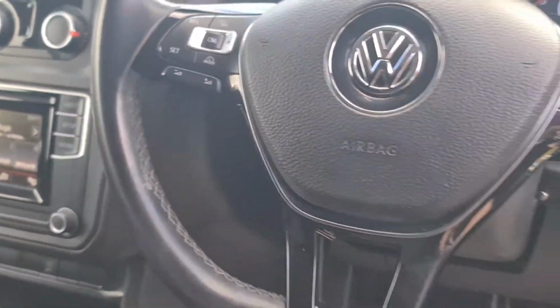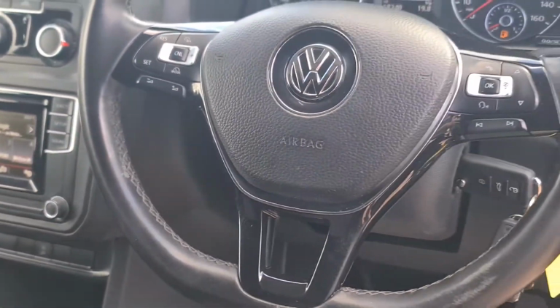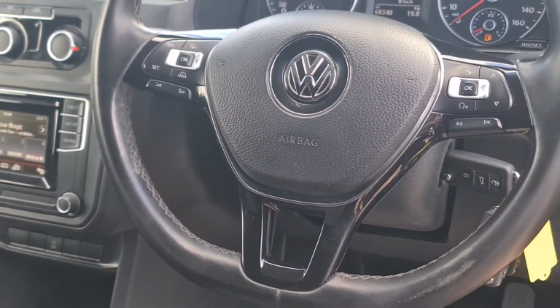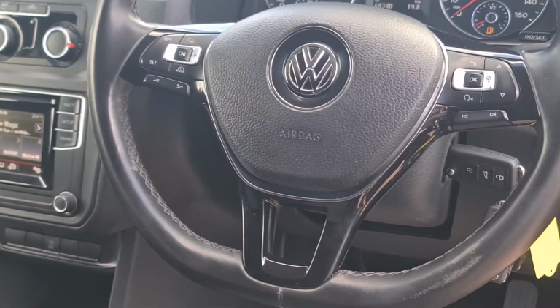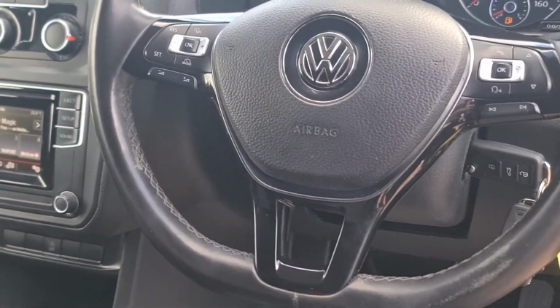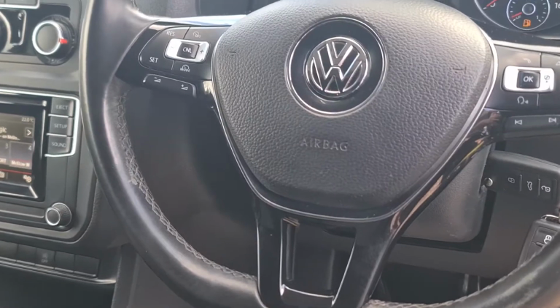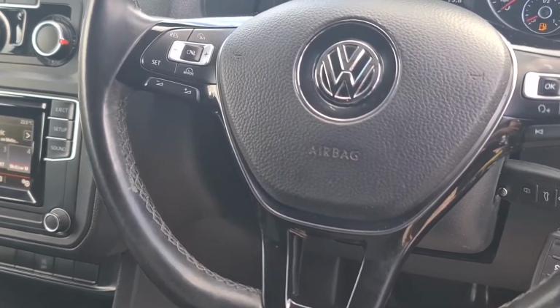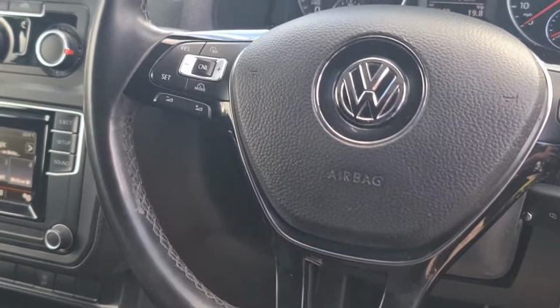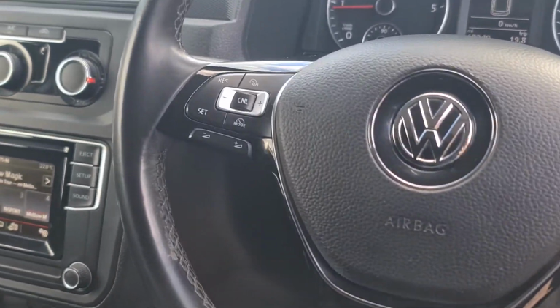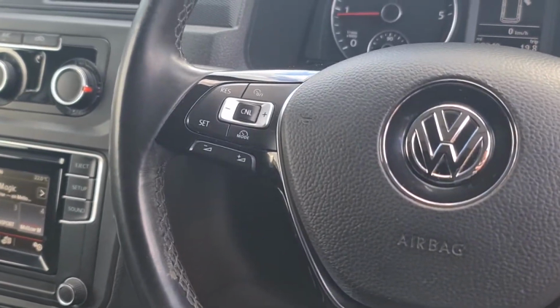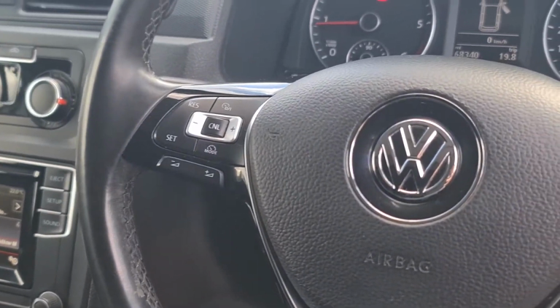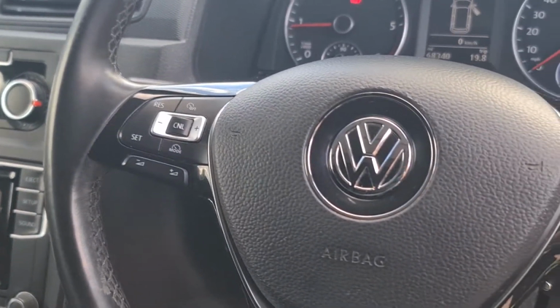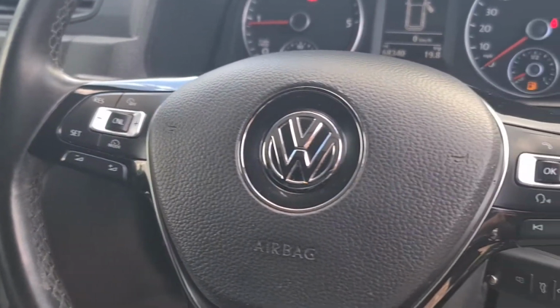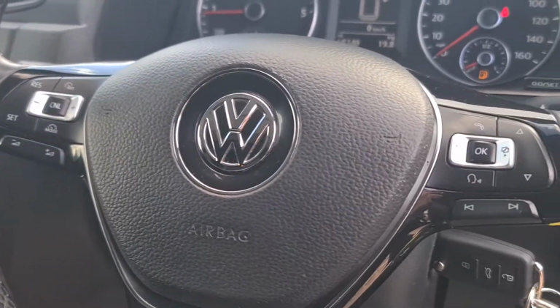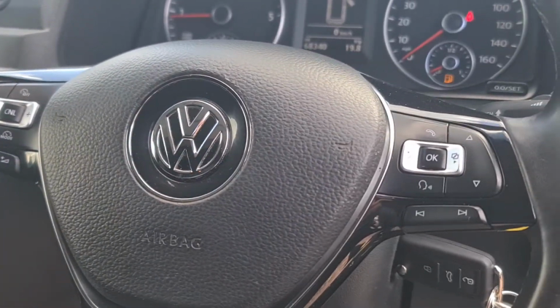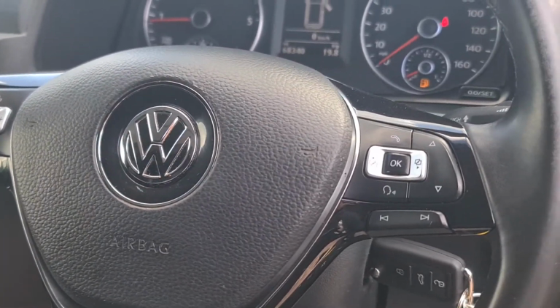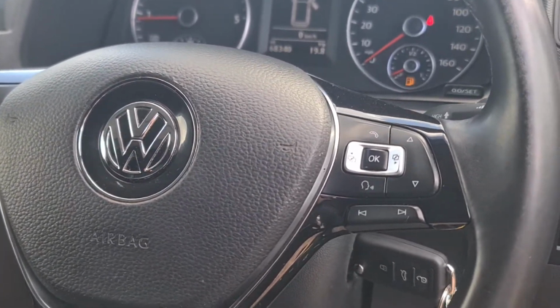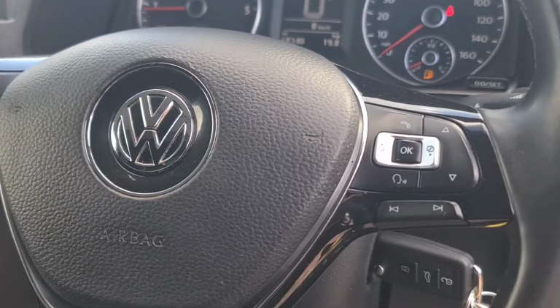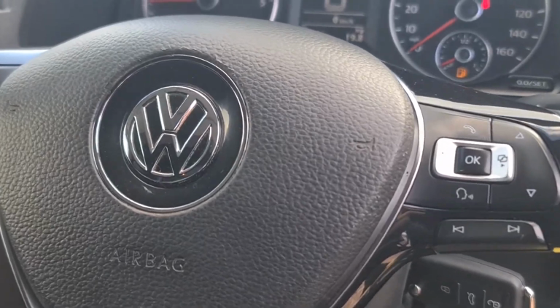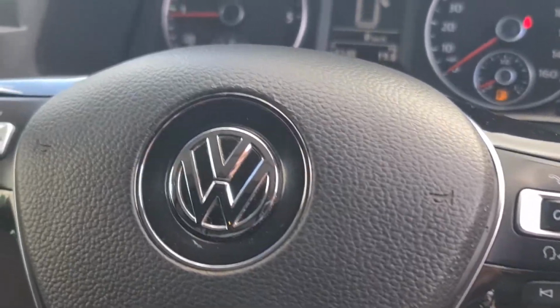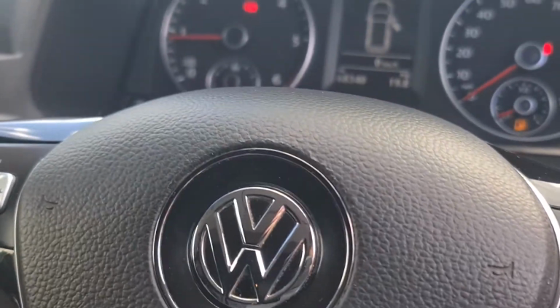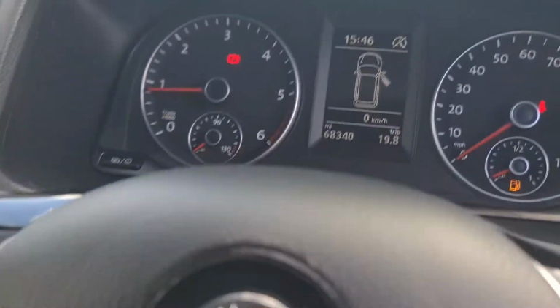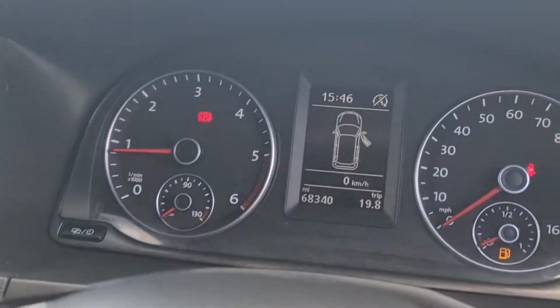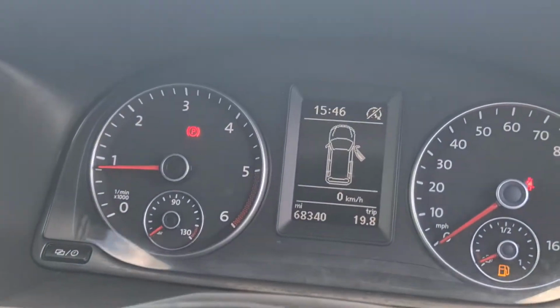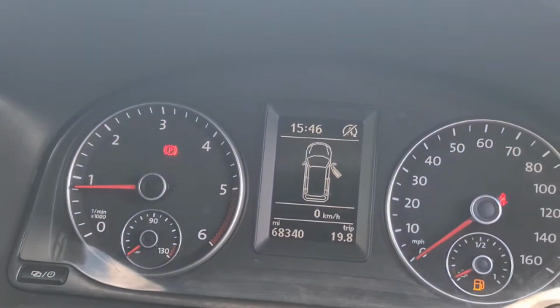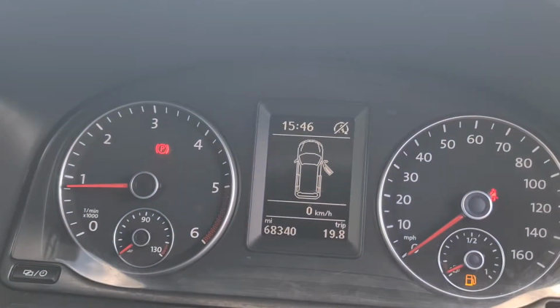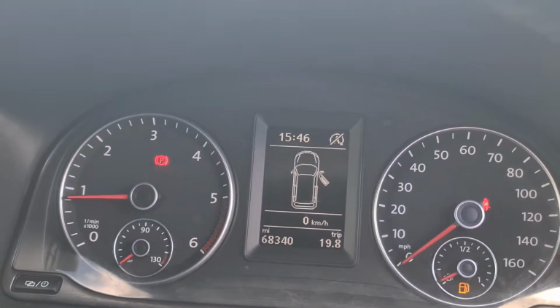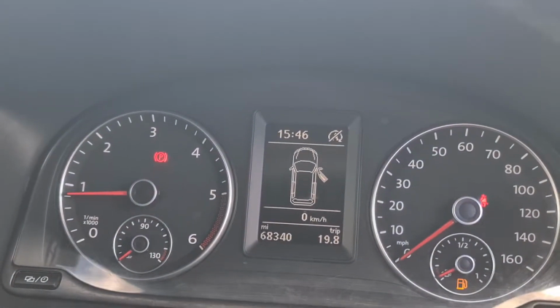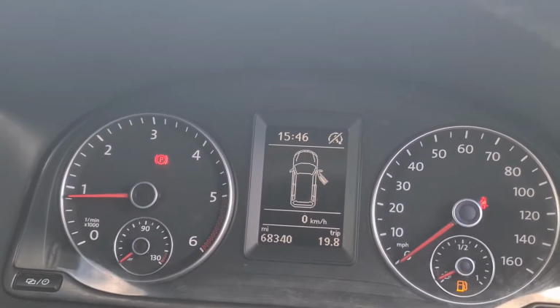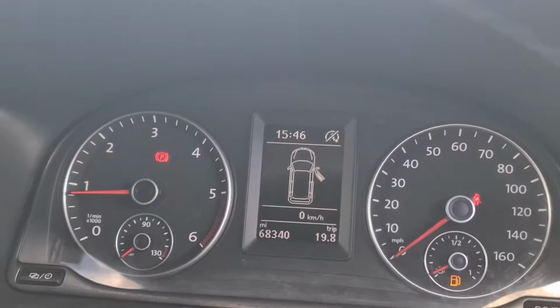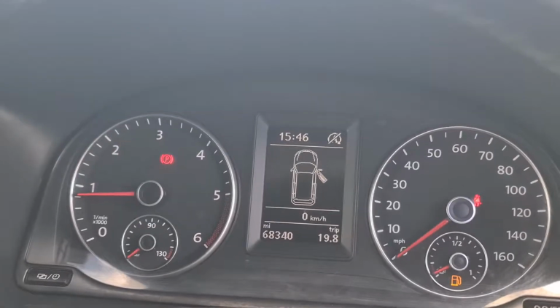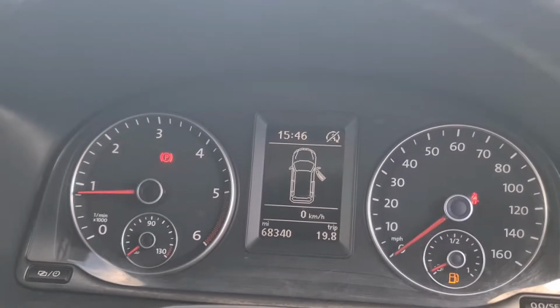Multi-function steering wheel with a piano black trim, voice control, and cruise control. Being the Trendline, you do have an abundance of features with this one. Mileage is 68,340 miles to be precise.